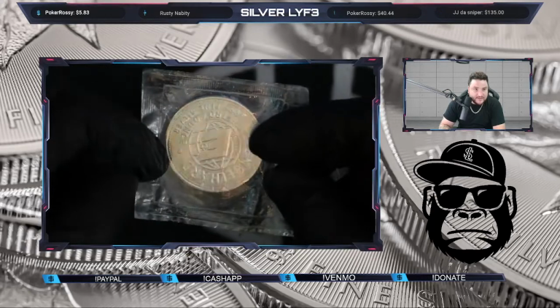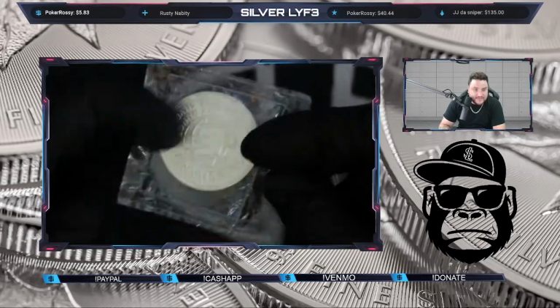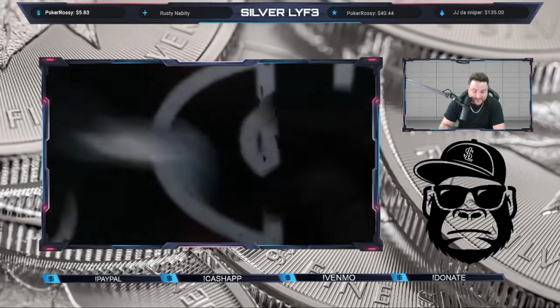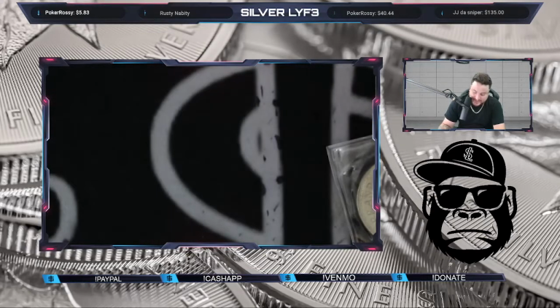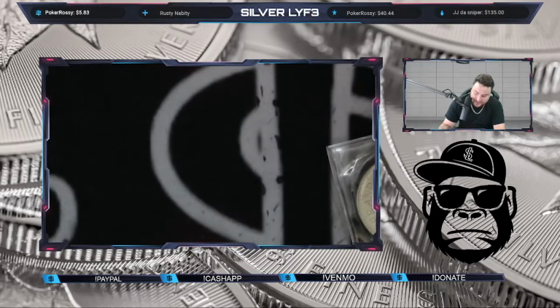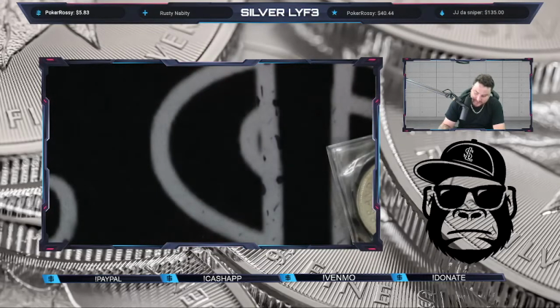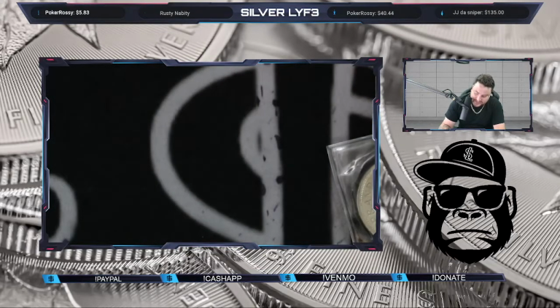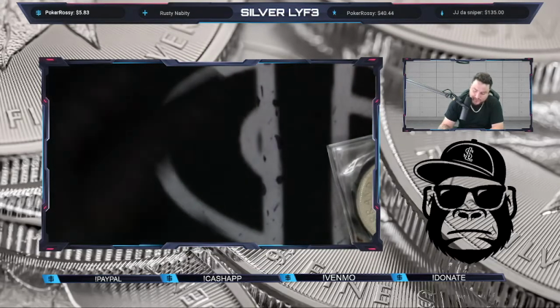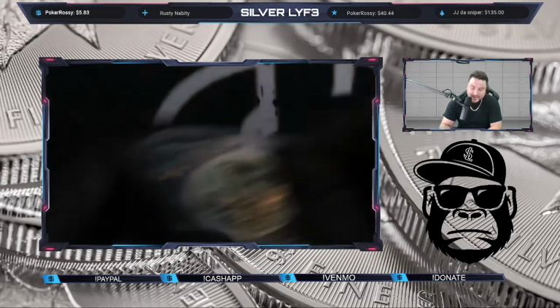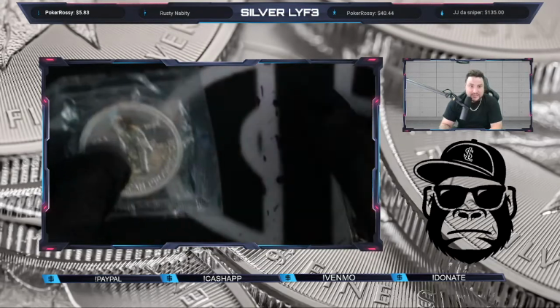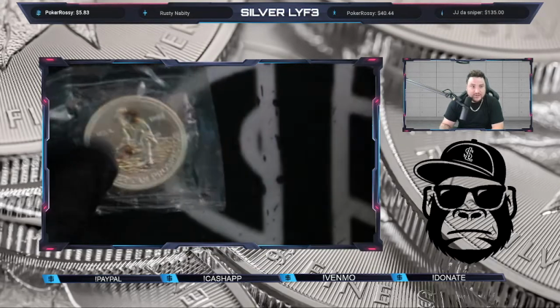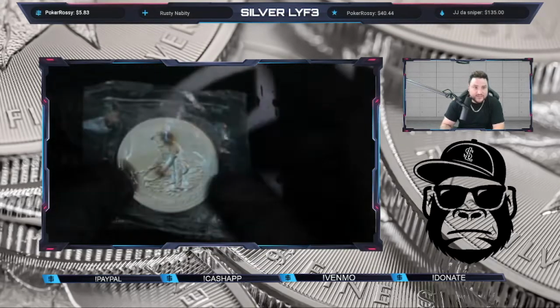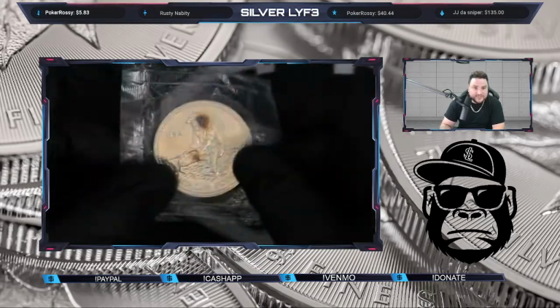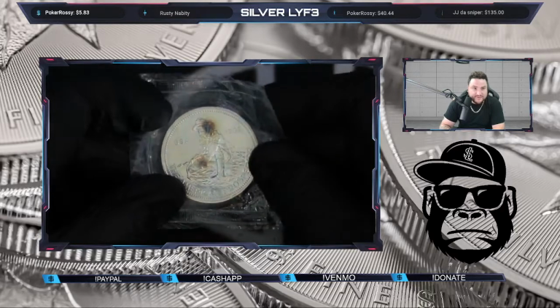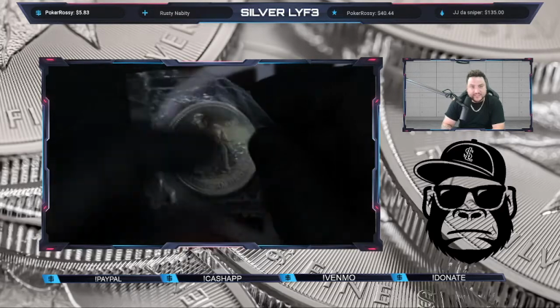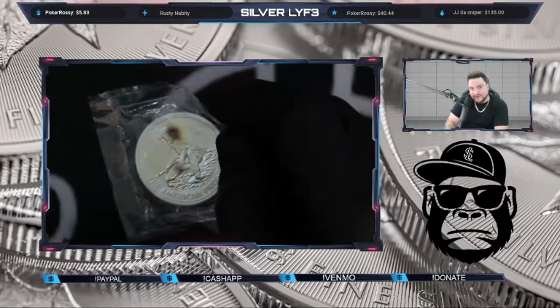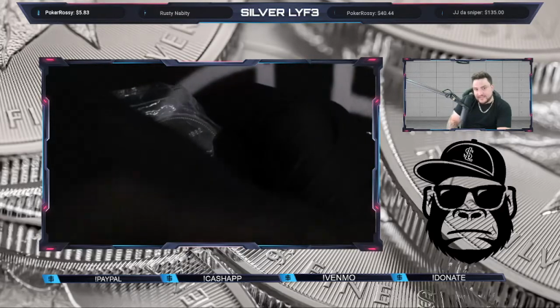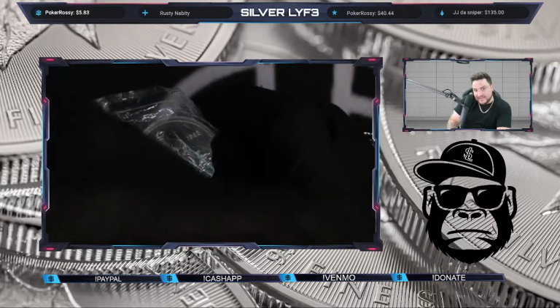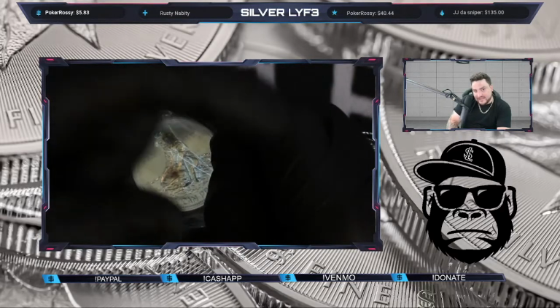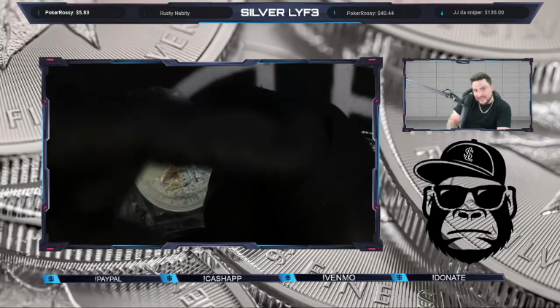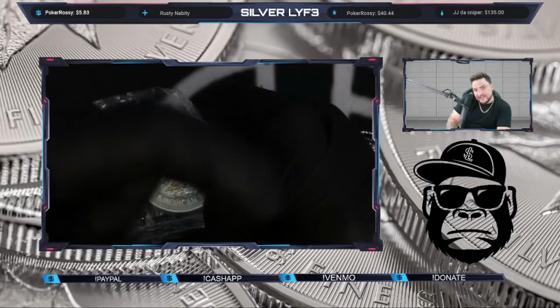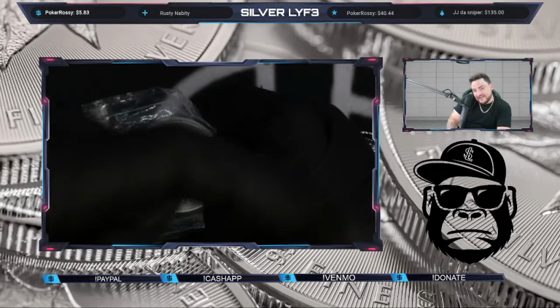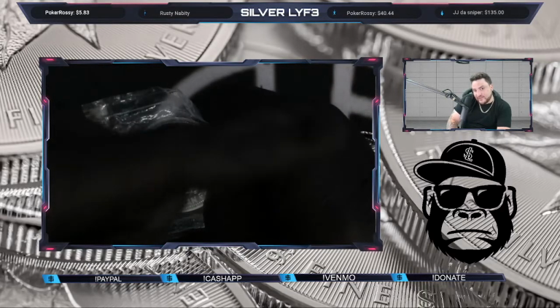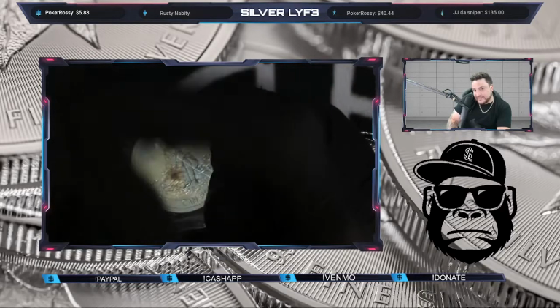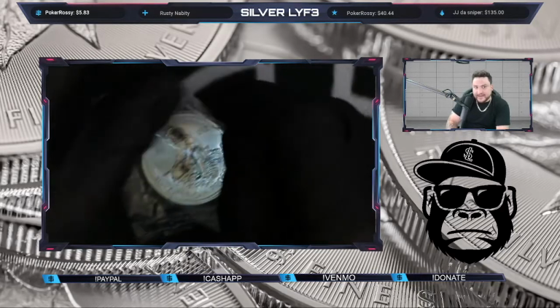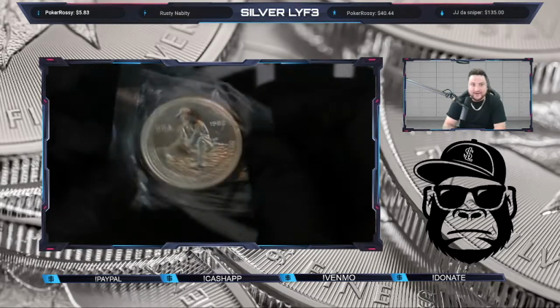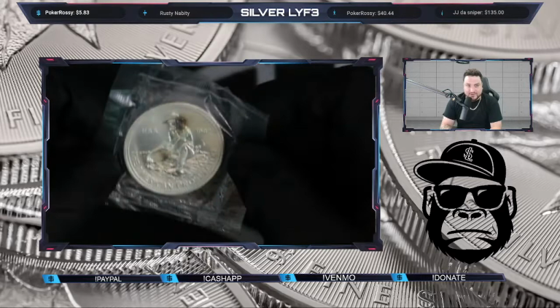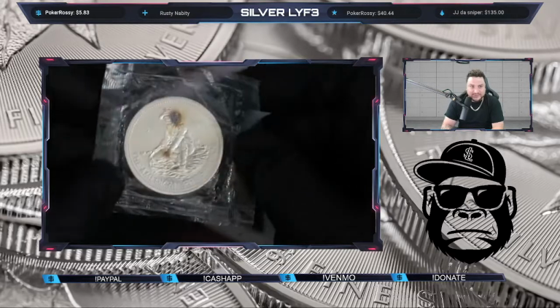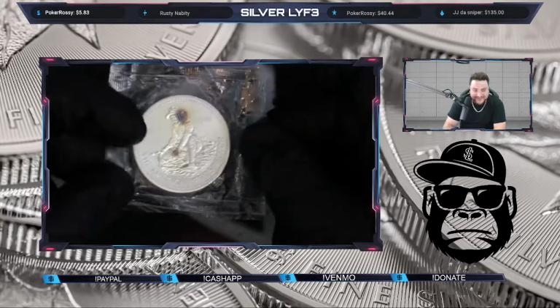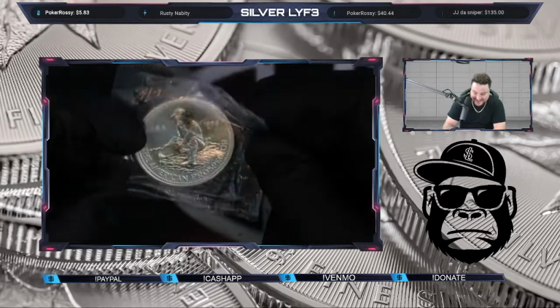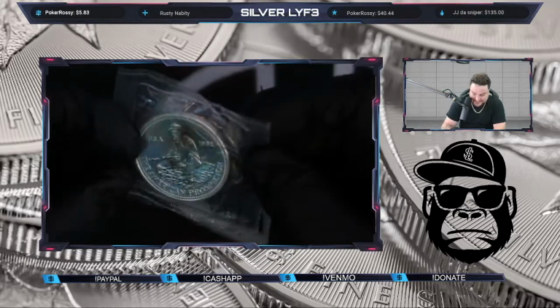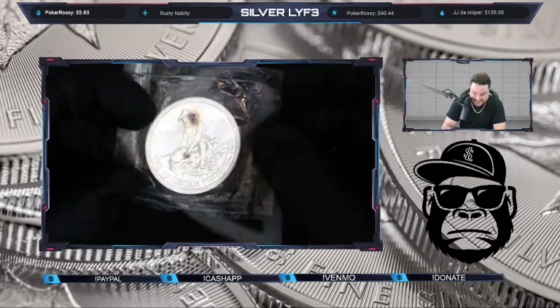If you notice, look at this — the gorilla's got the hat on now! We got another Prospector round too.